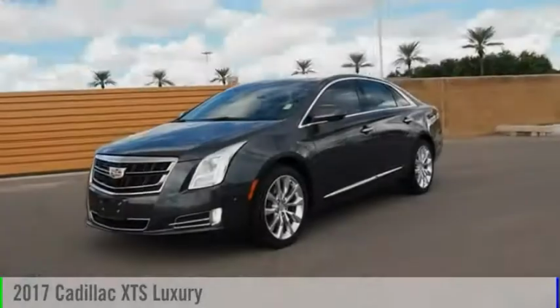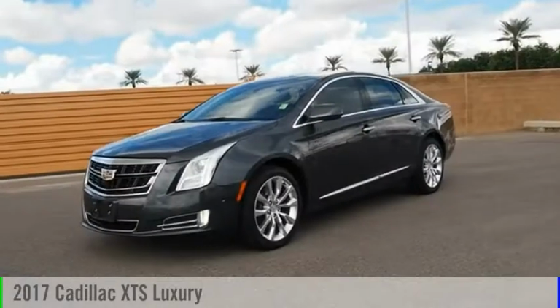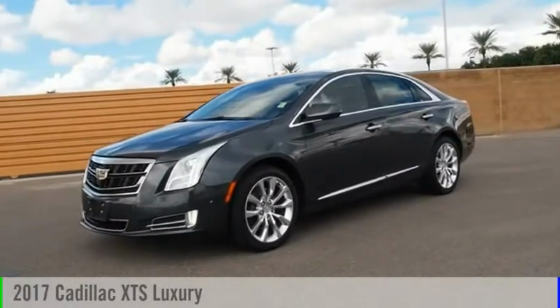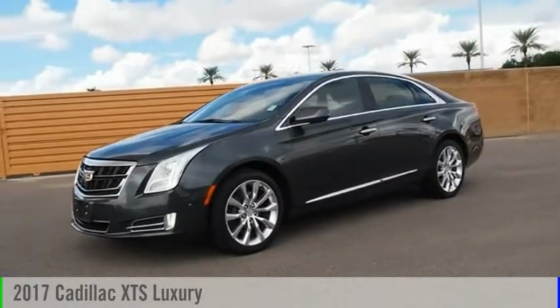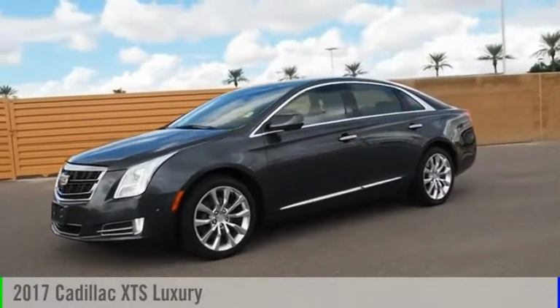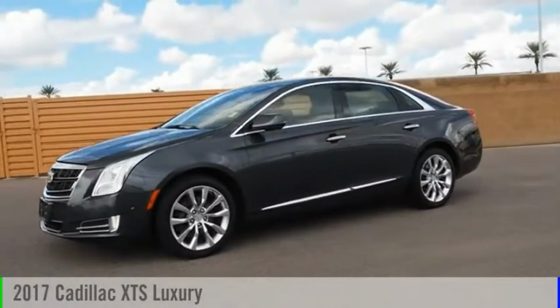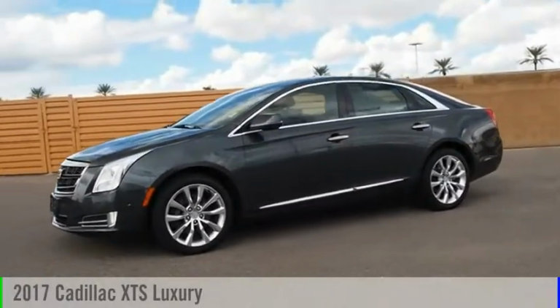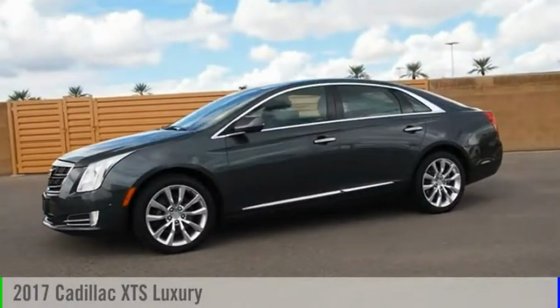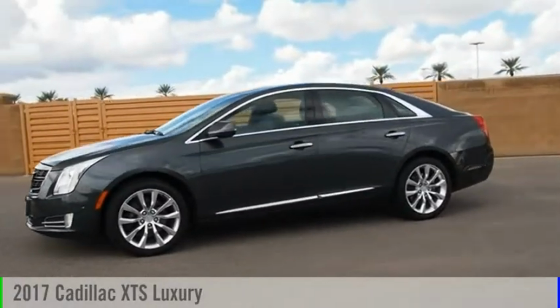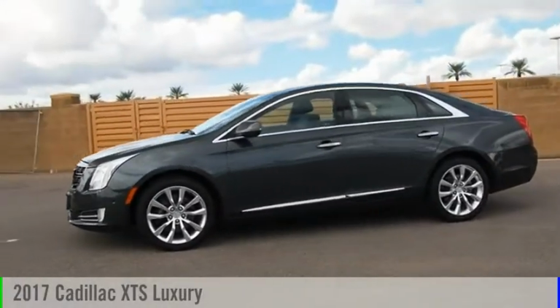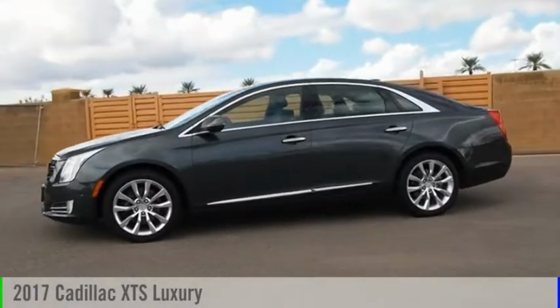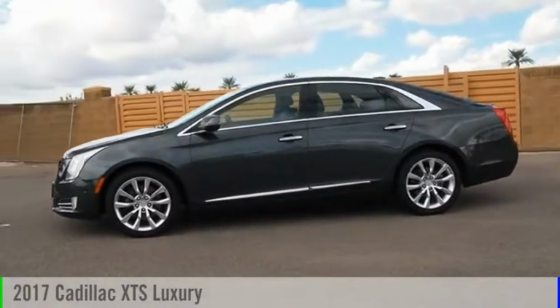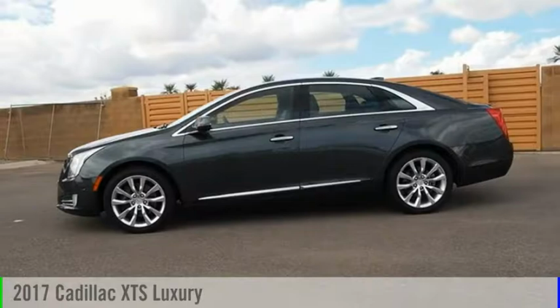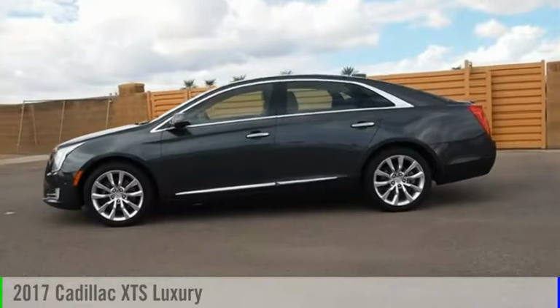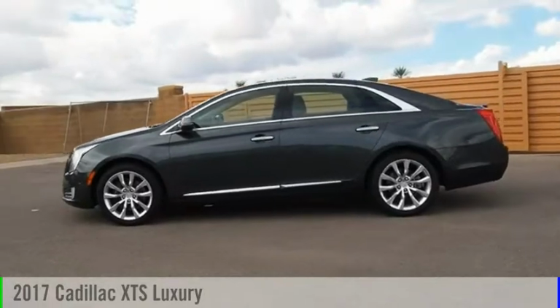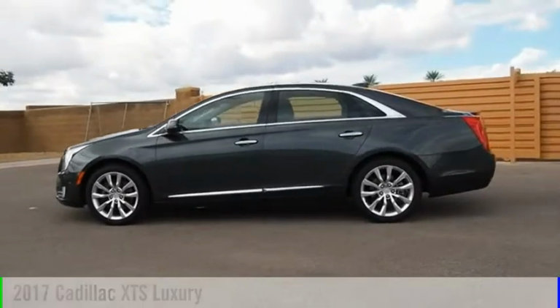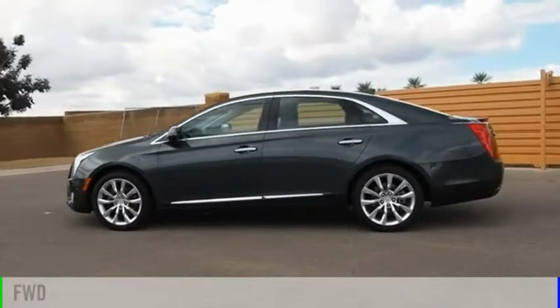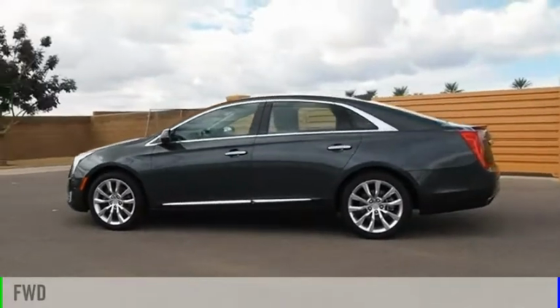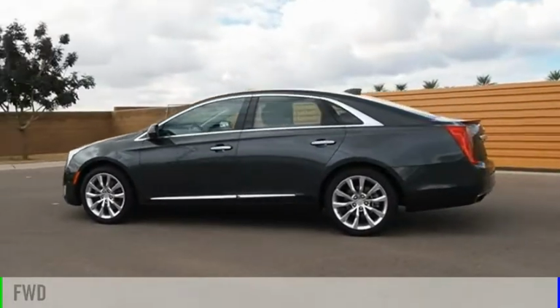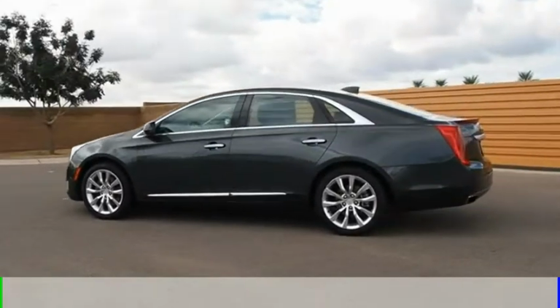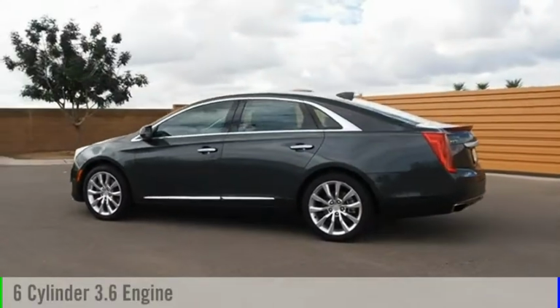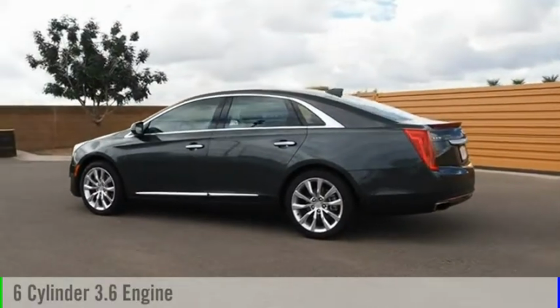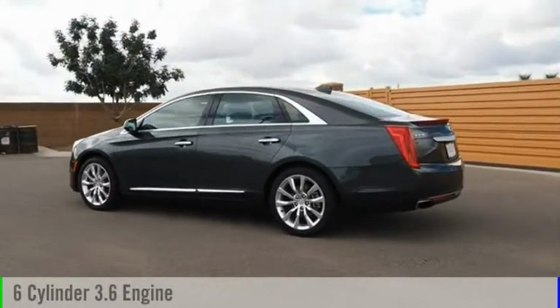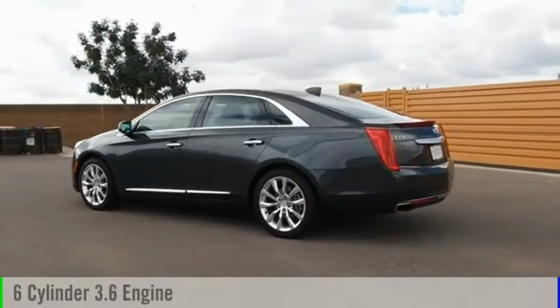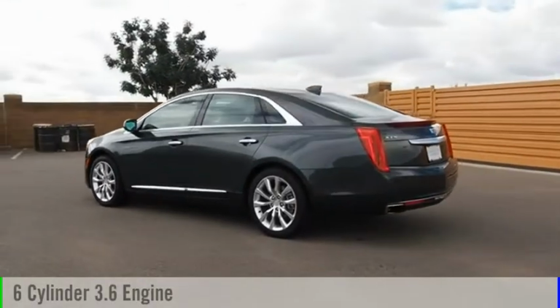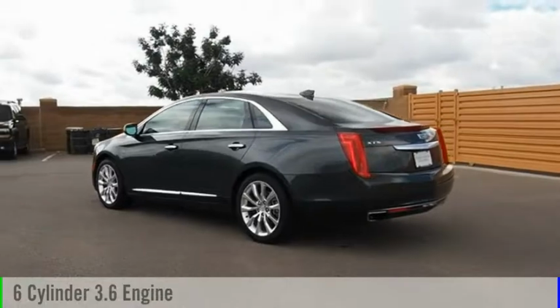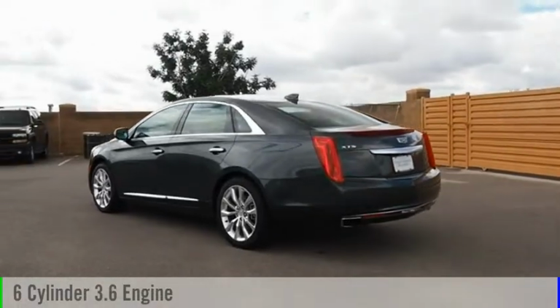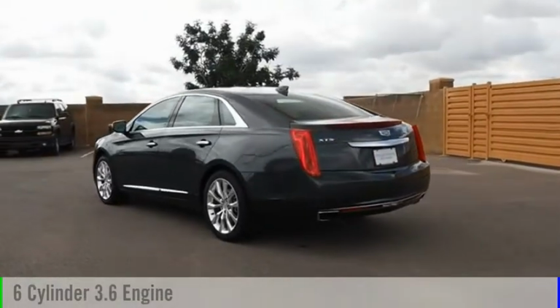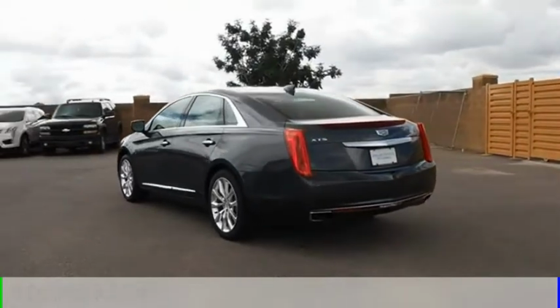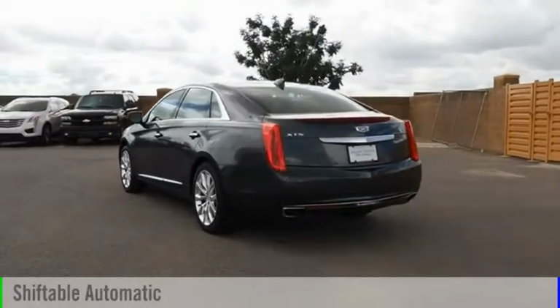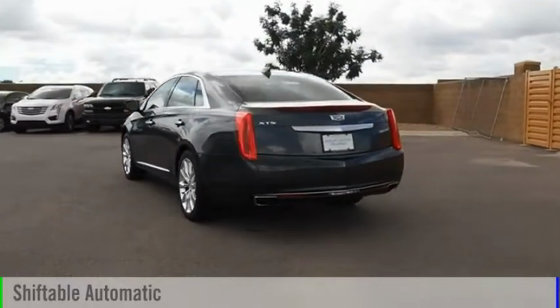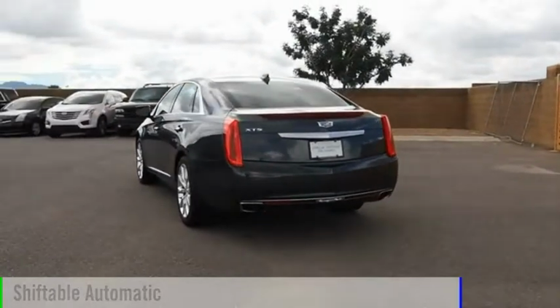Make a great choice today with the 2017 XTS. This vehicle is powered by a front-wheel drive, six-cylinder, 3.6-liter engine, and comes with an automatic transmission.